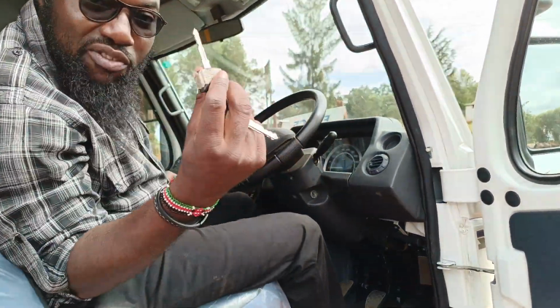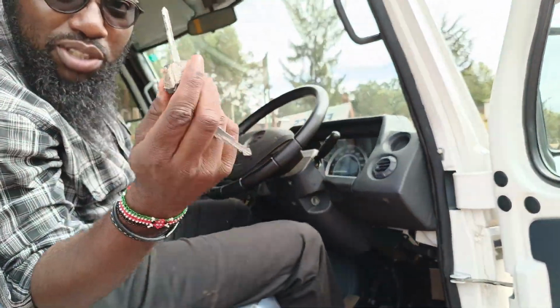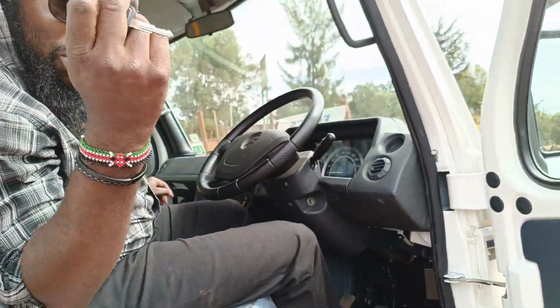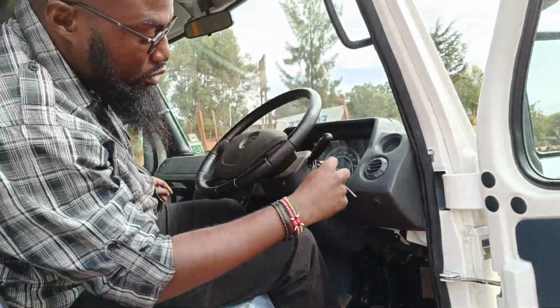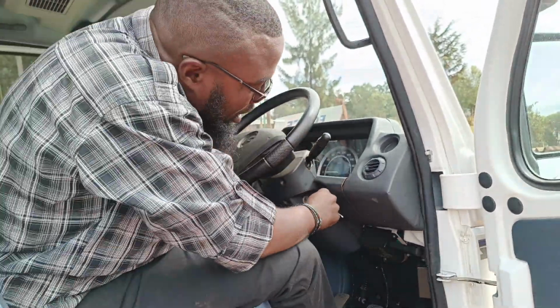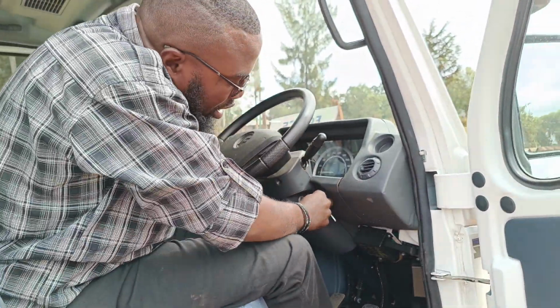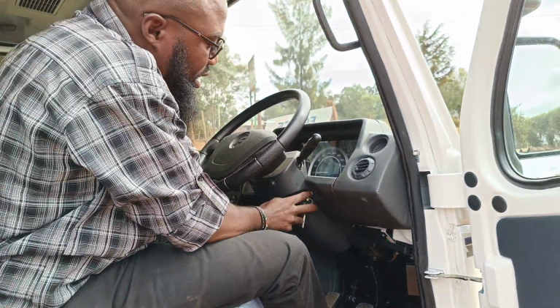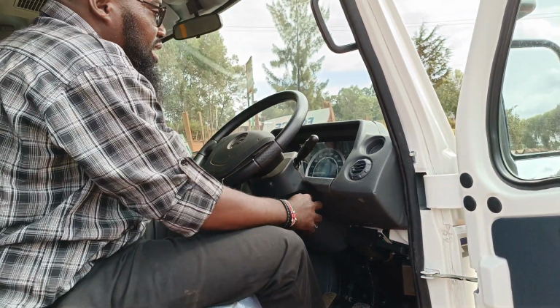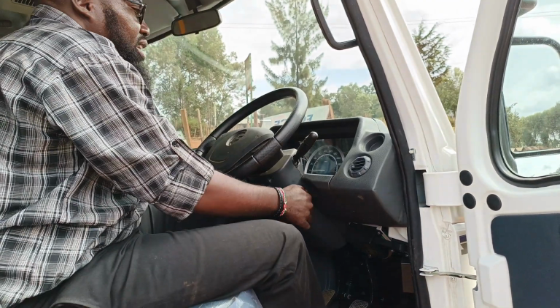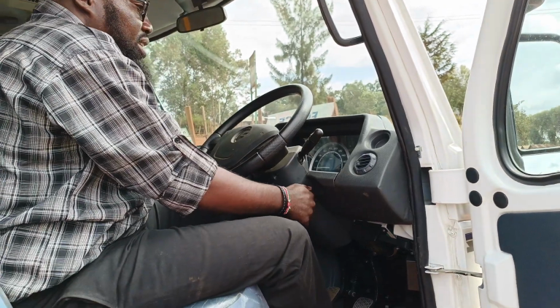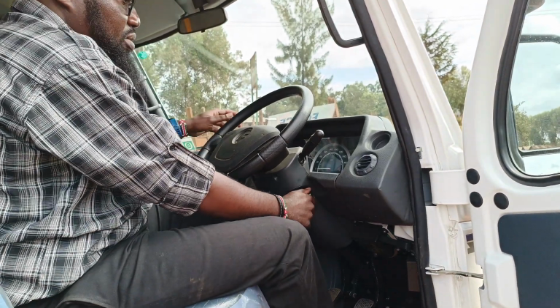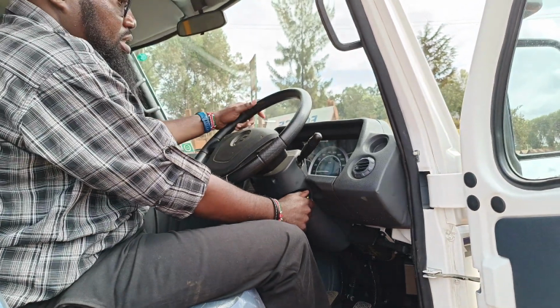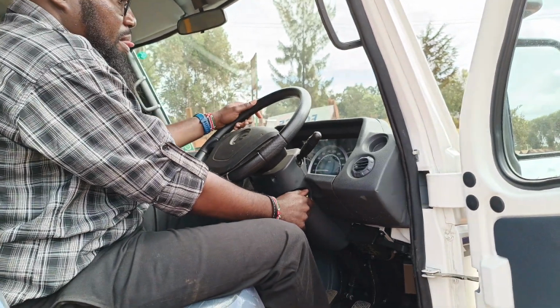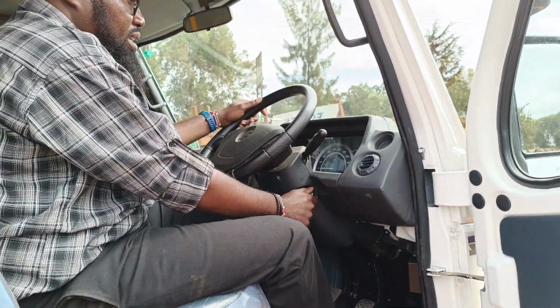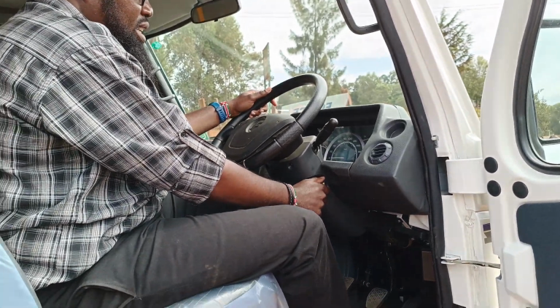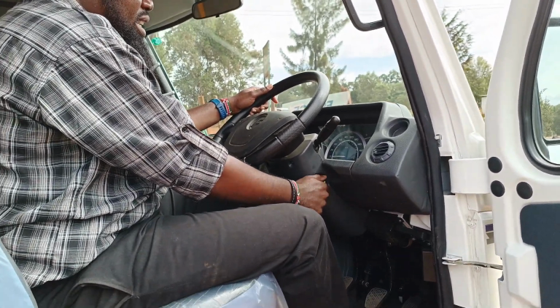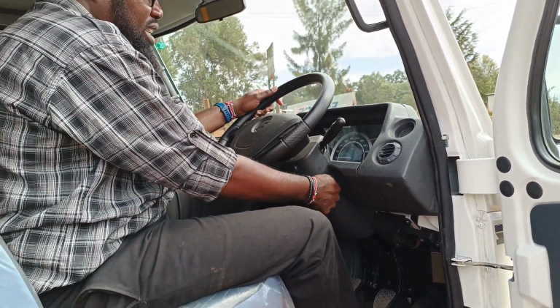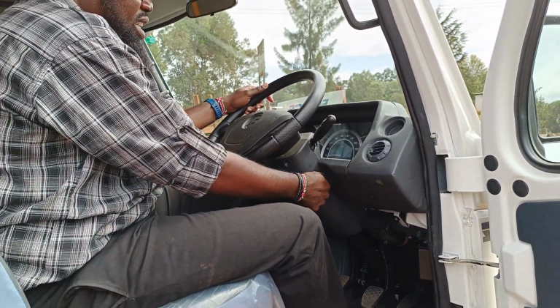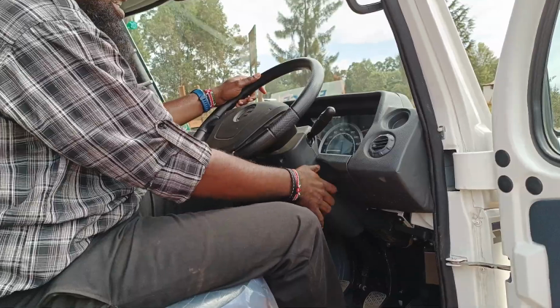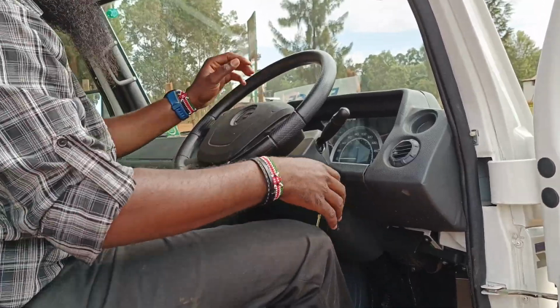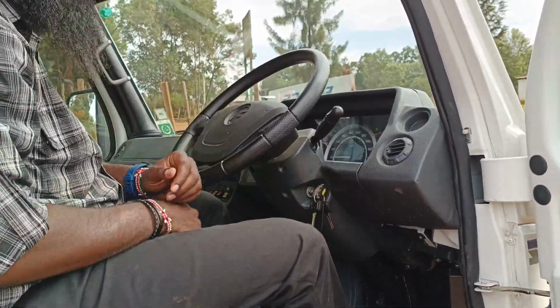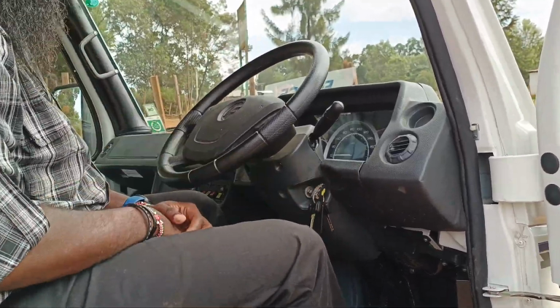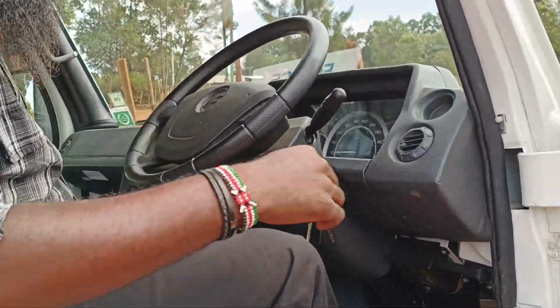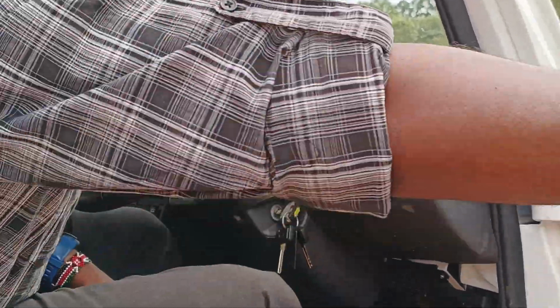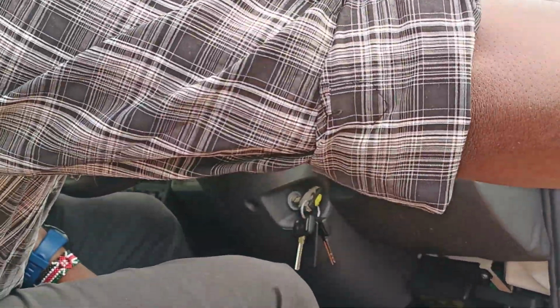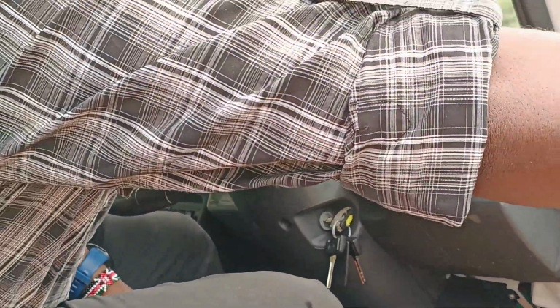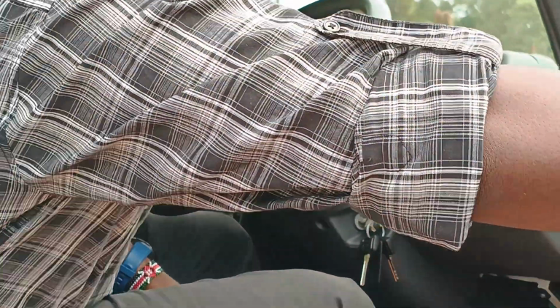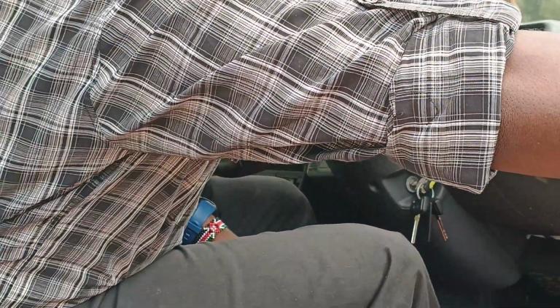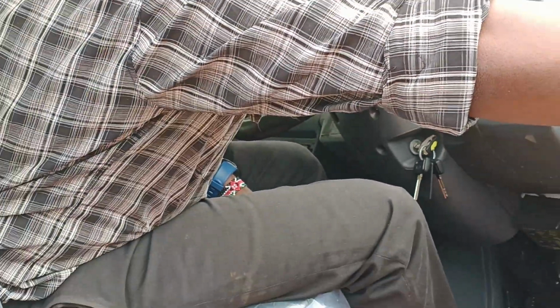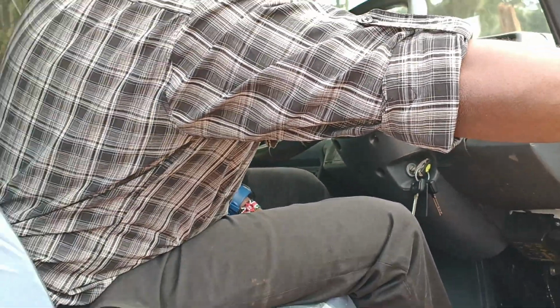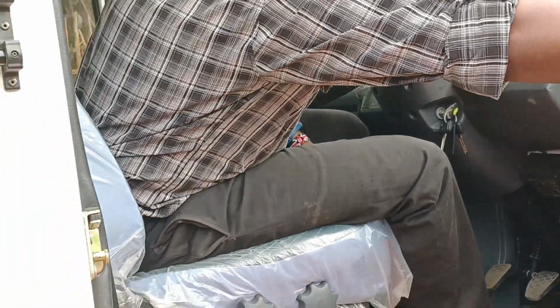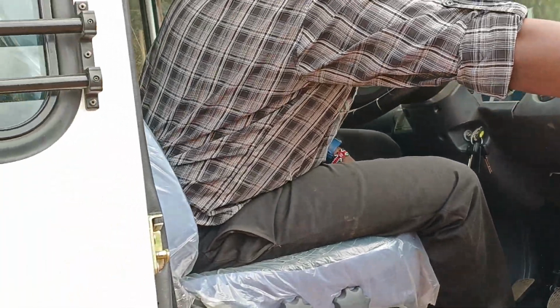Does it have push to start? Simple. When I lower my window, close this guy out and then get rid of the family.